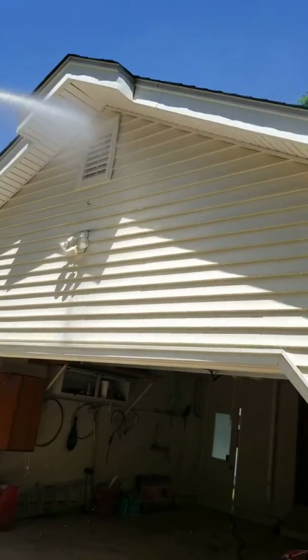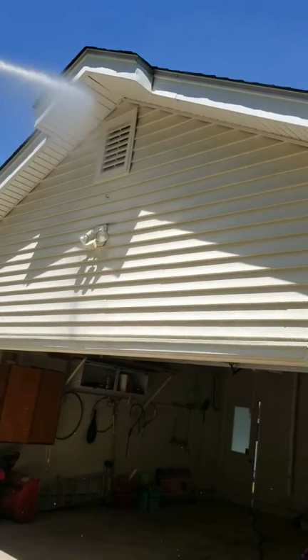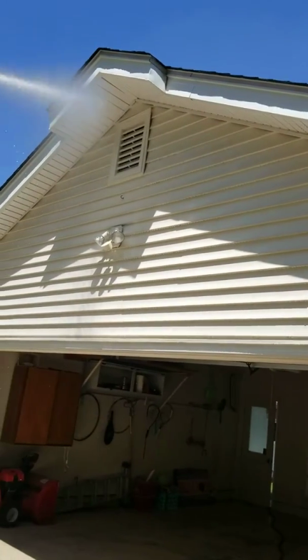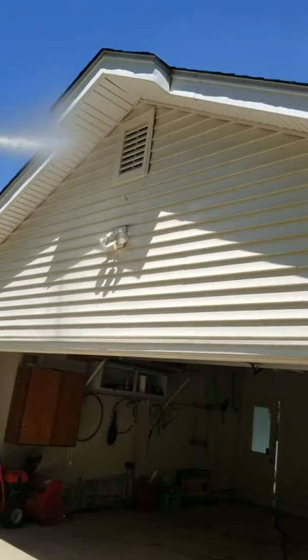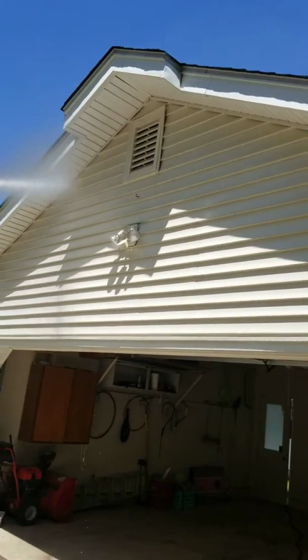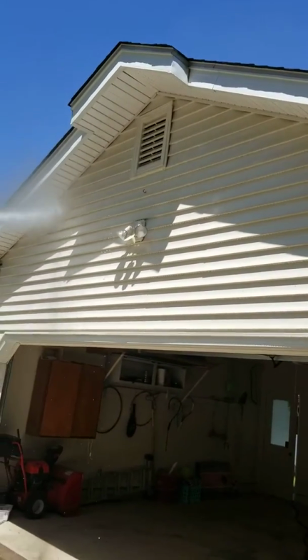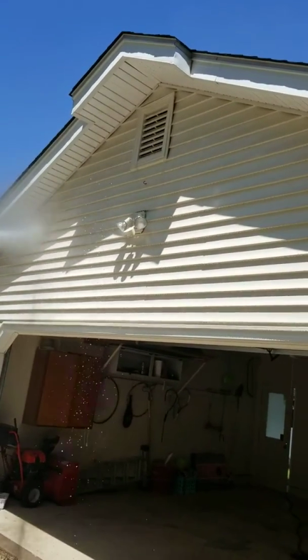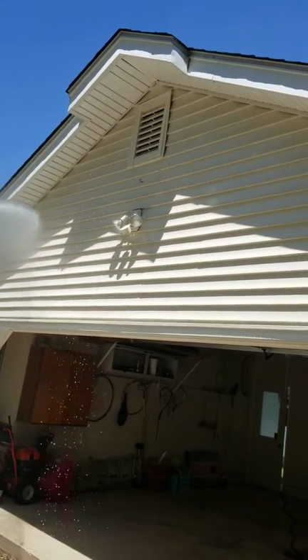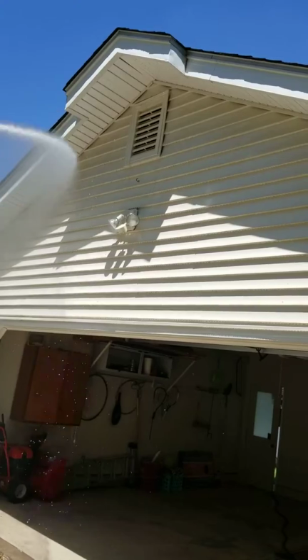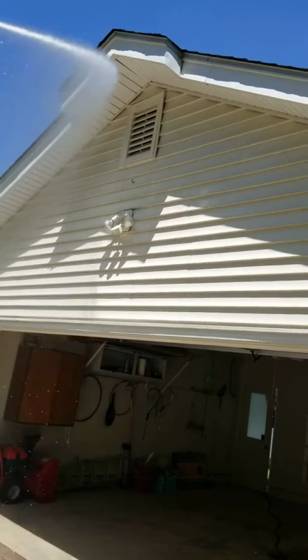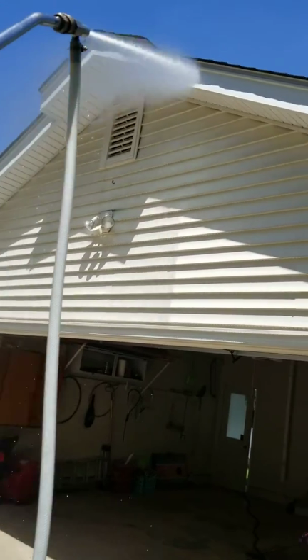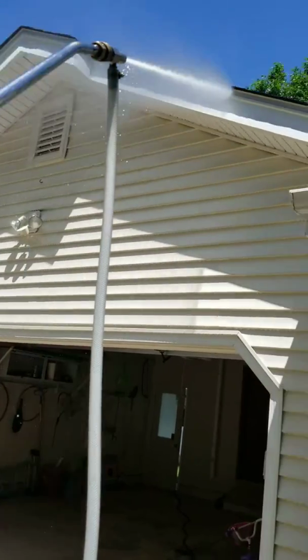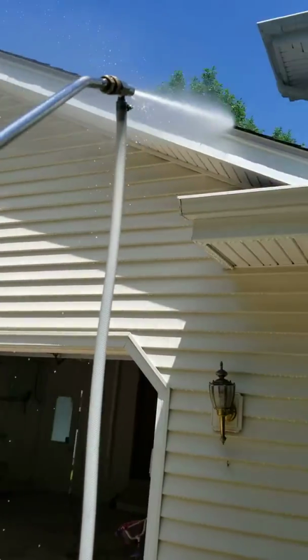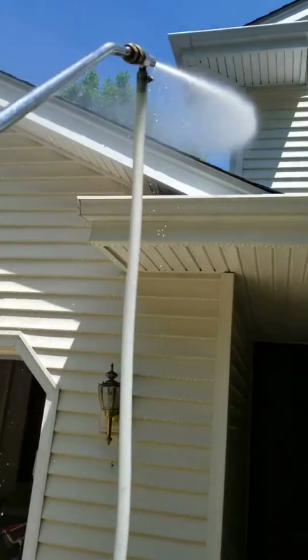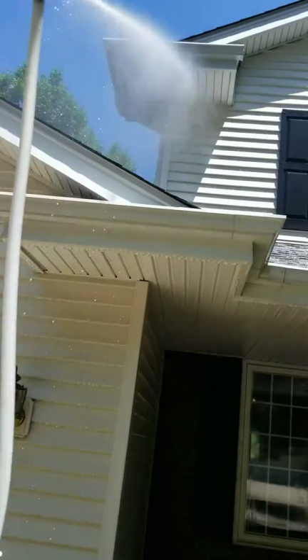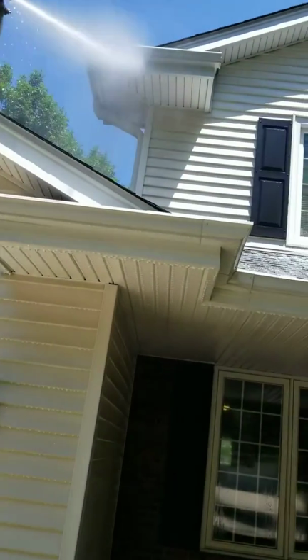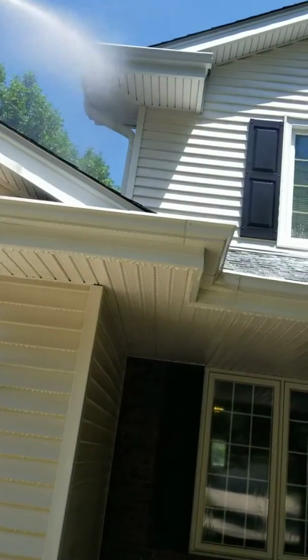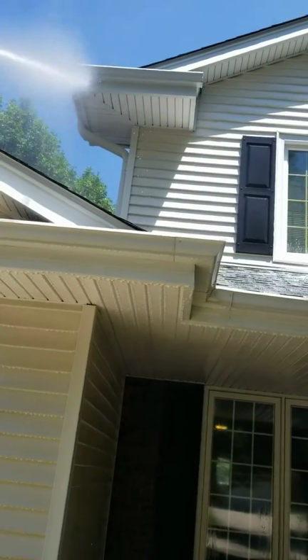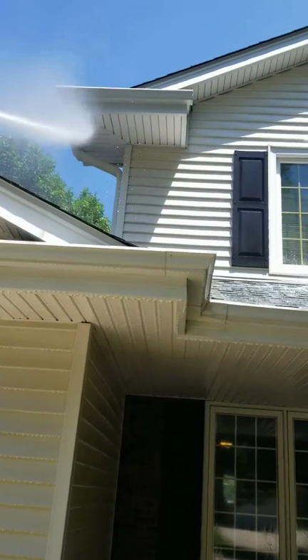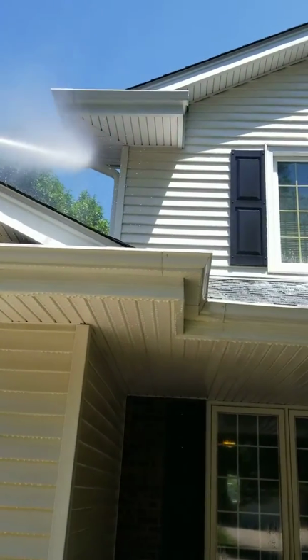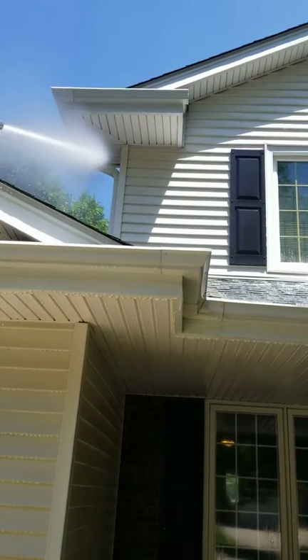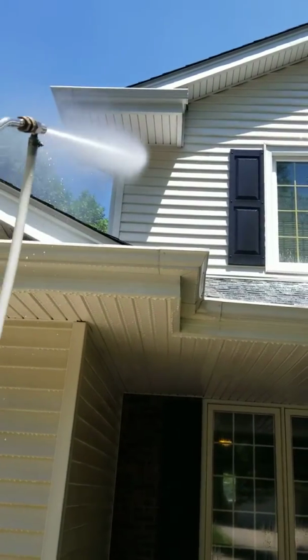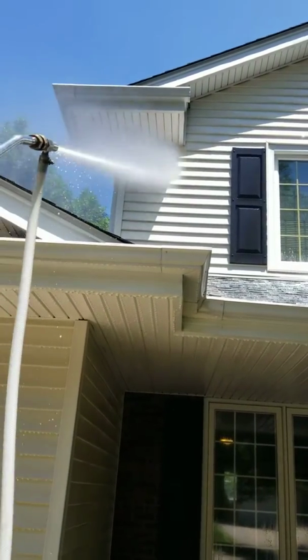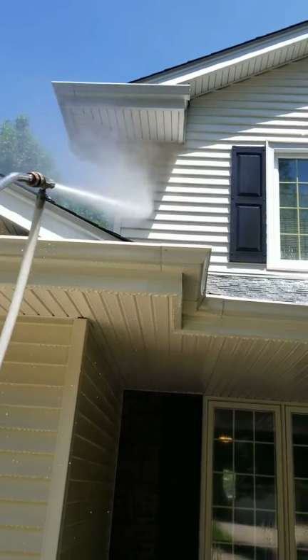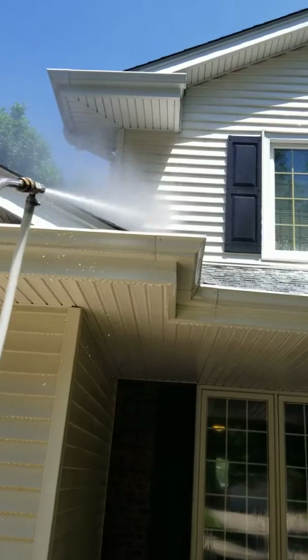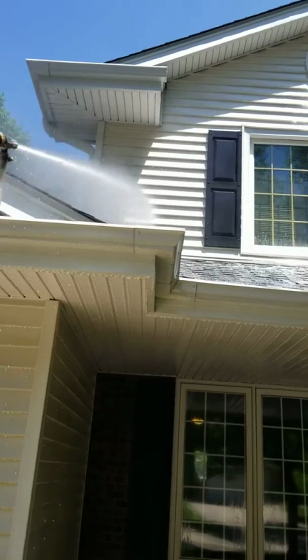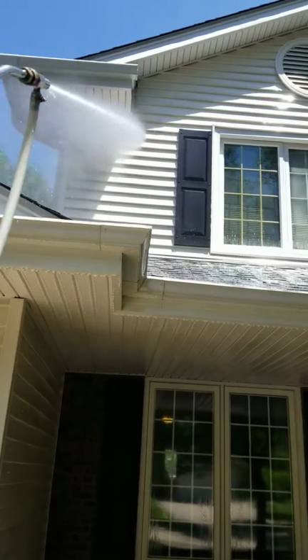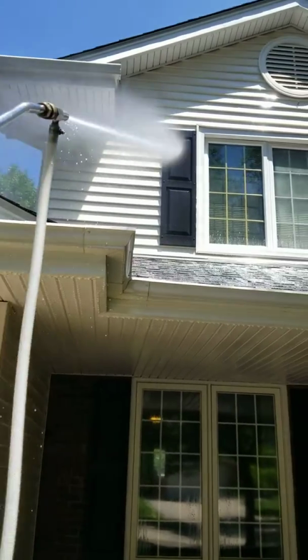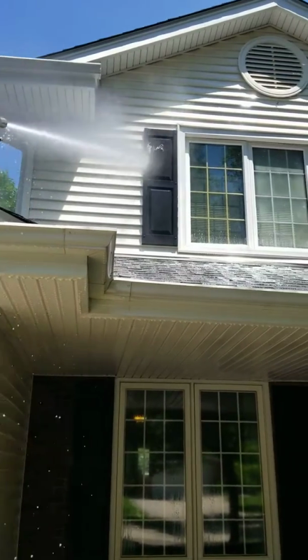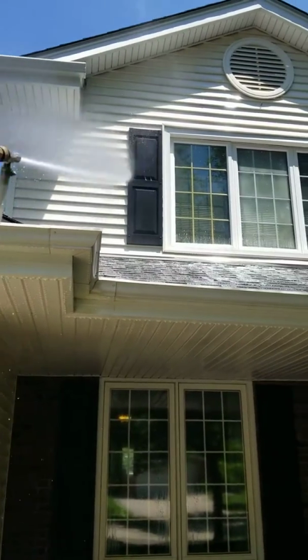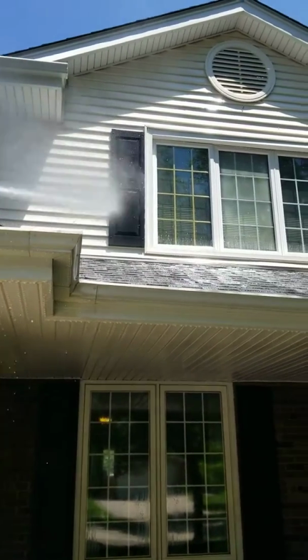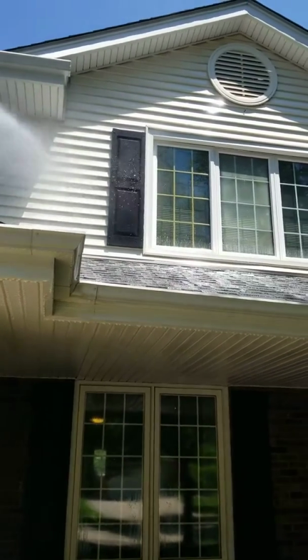Garage — very dirty, but it's cleaning up good. Using multiple applications, pressure washing.